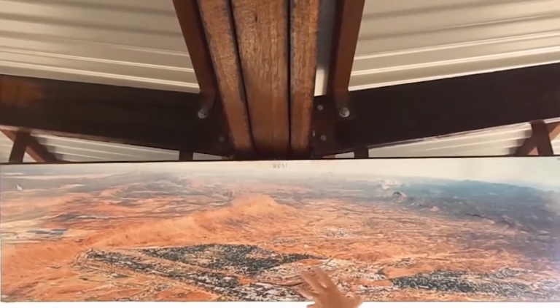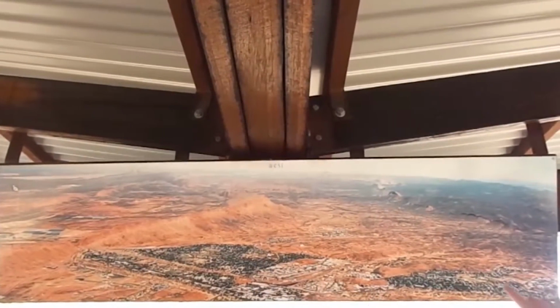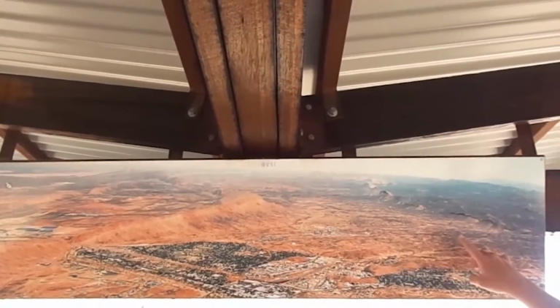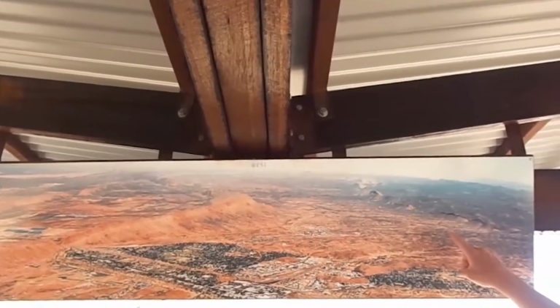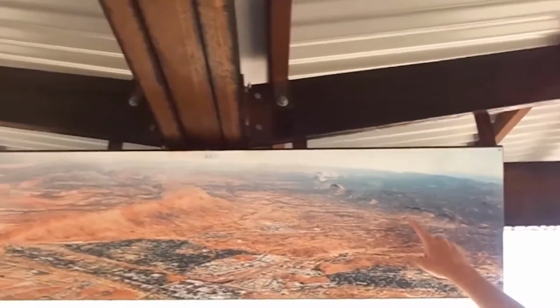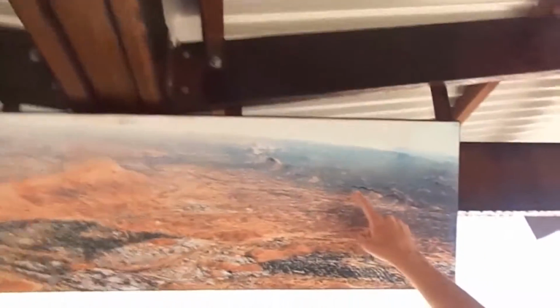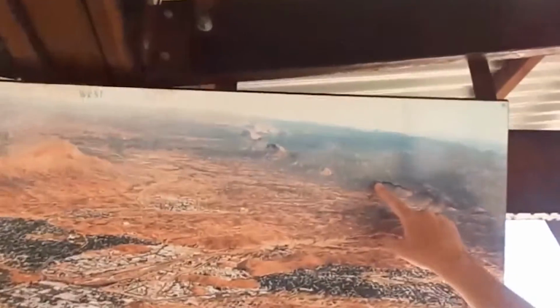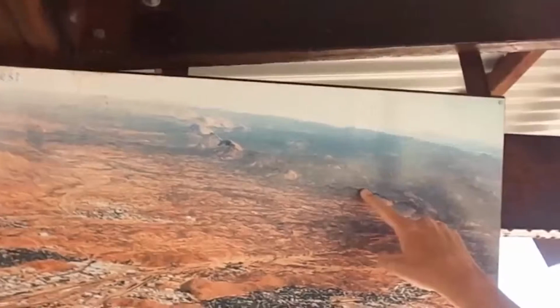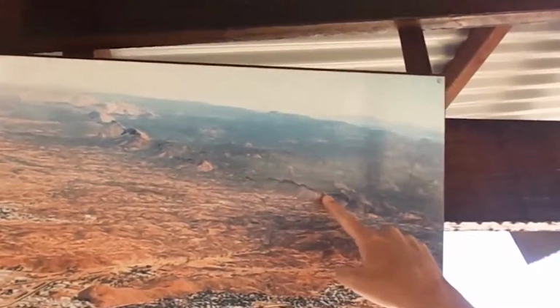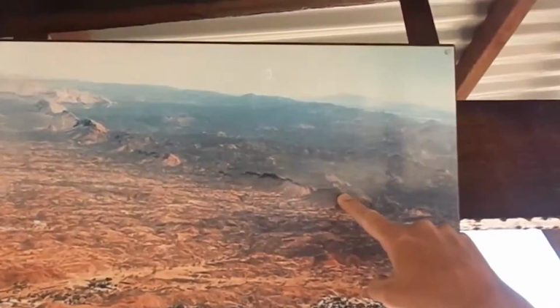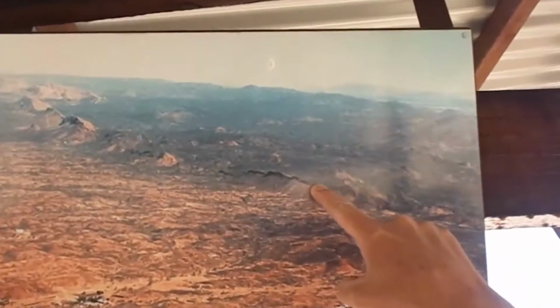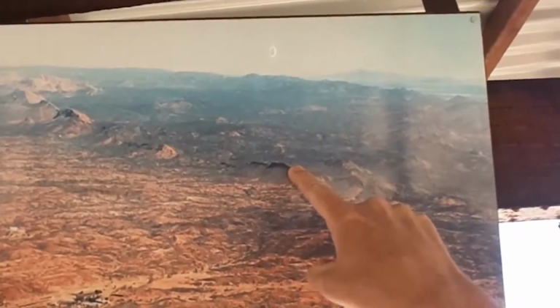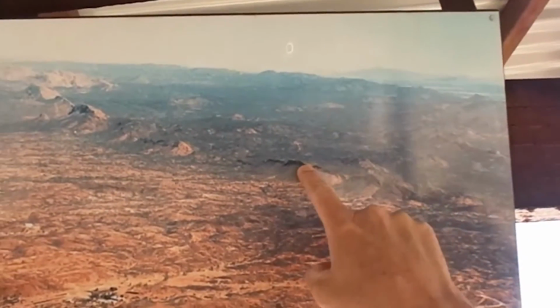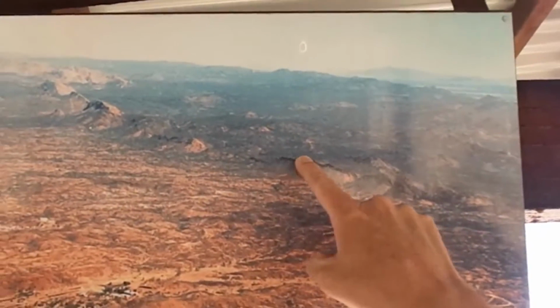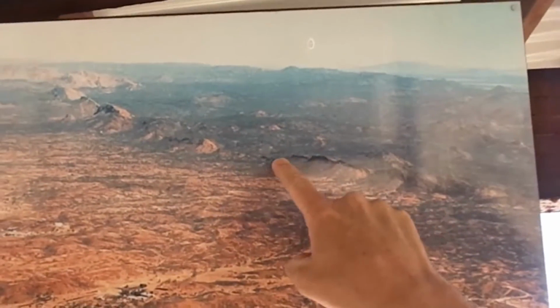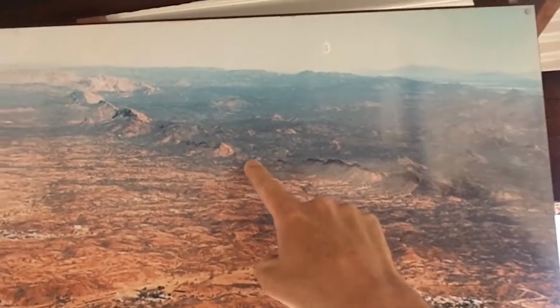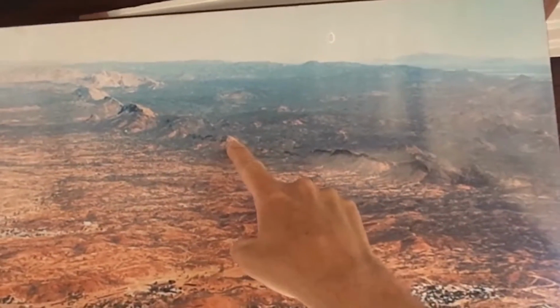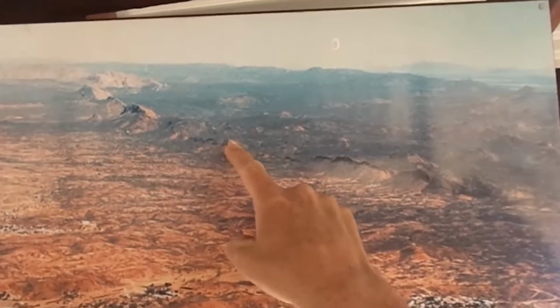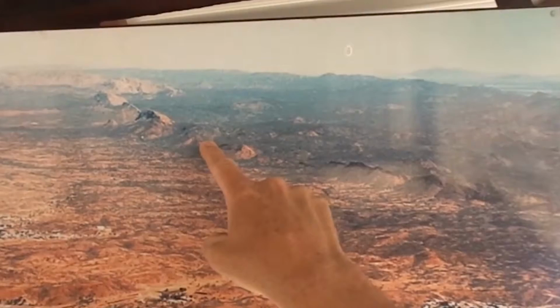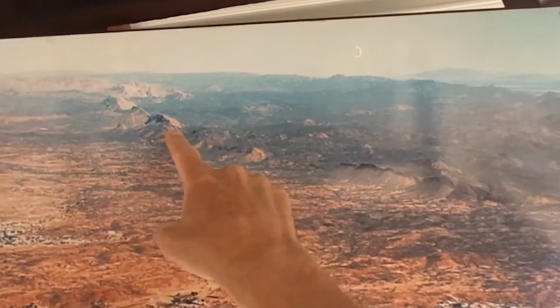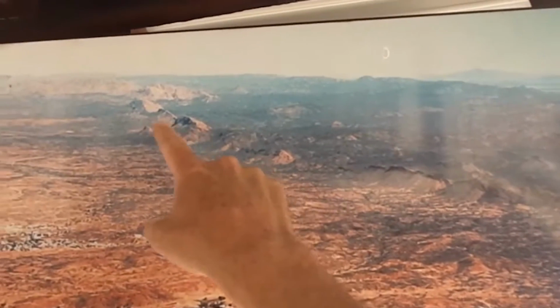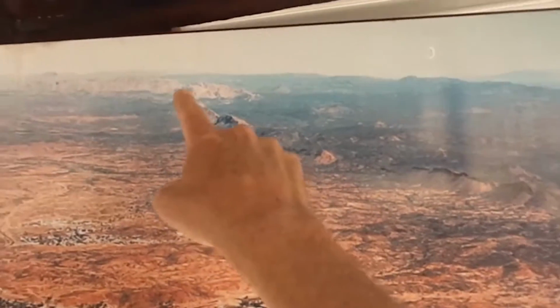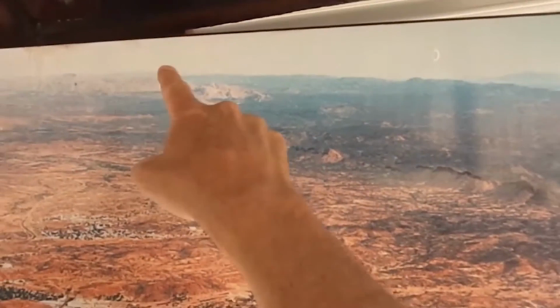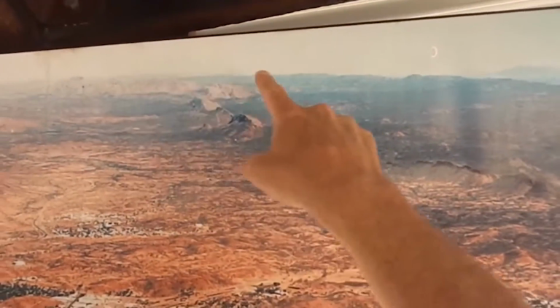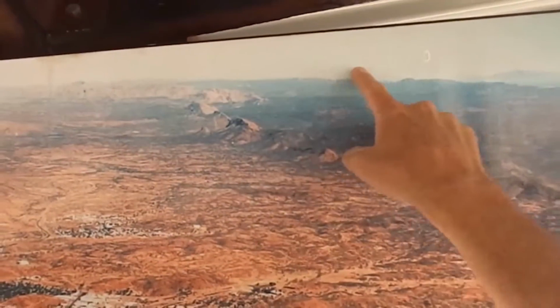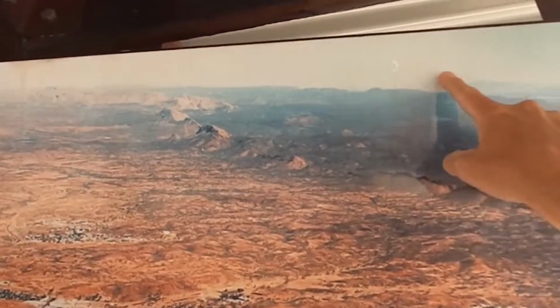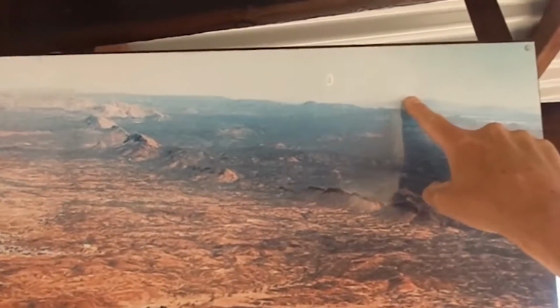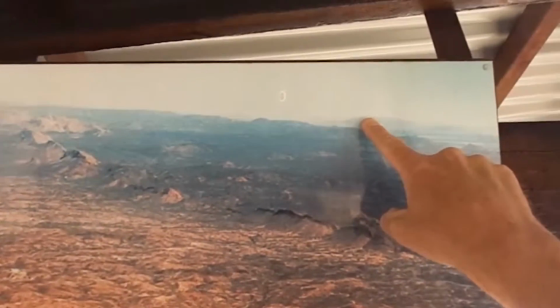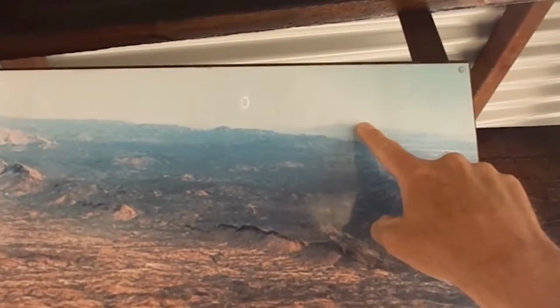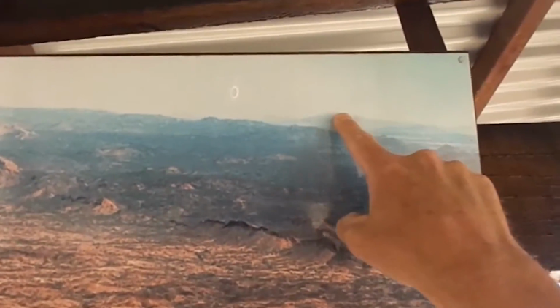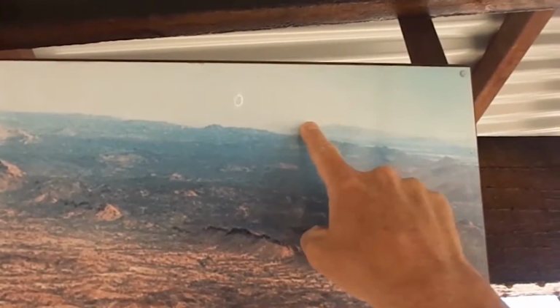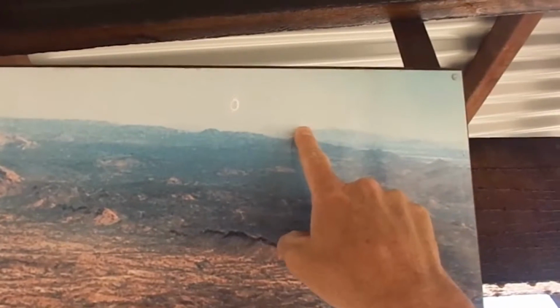Heading further north, you can see from Alice Springs Desert Park, Euro Ridge there. This is section one of the Larapinta Trail that basically passes through these ranges all the way out to Mount Sonder off in the distance.